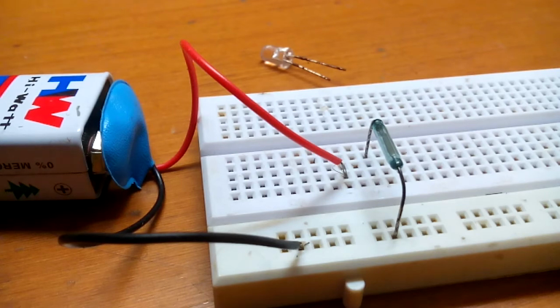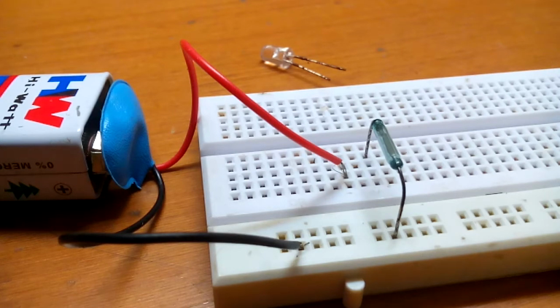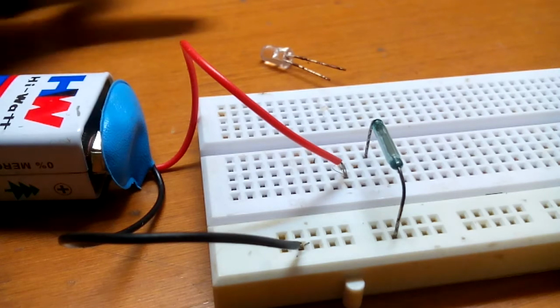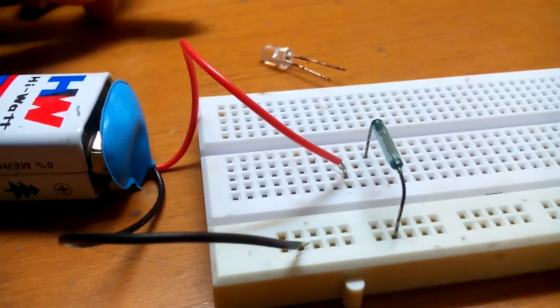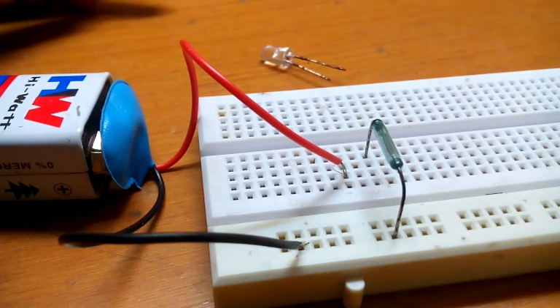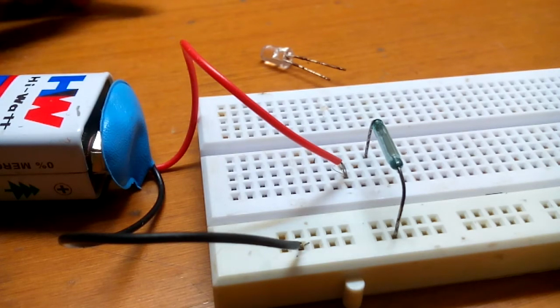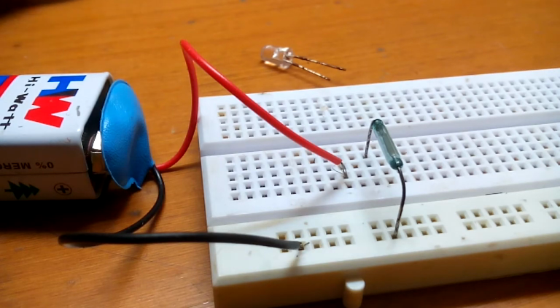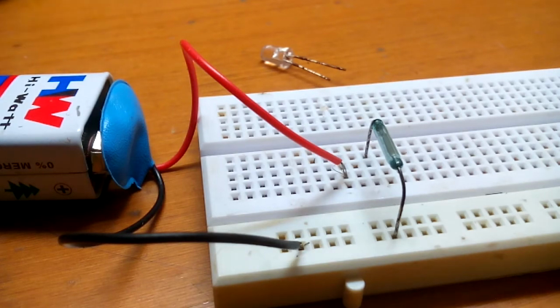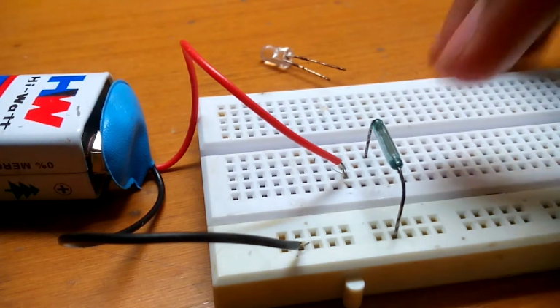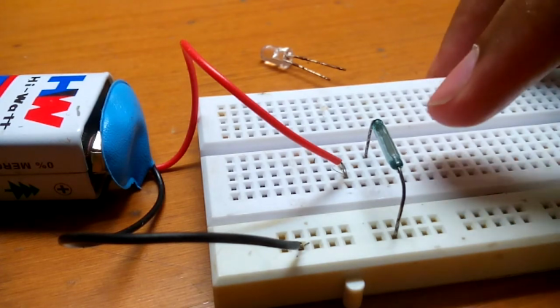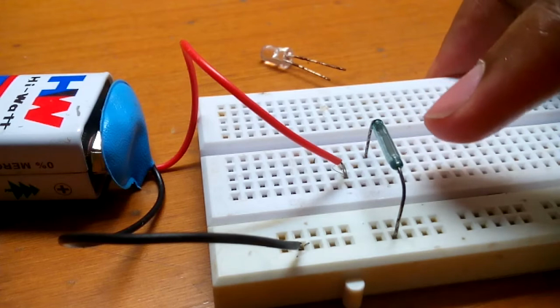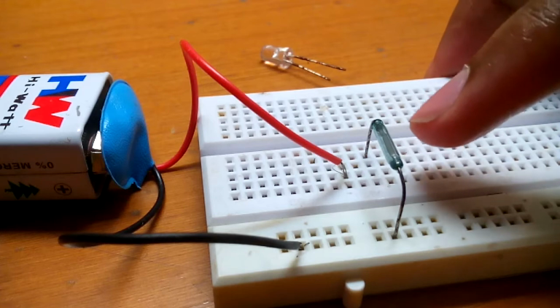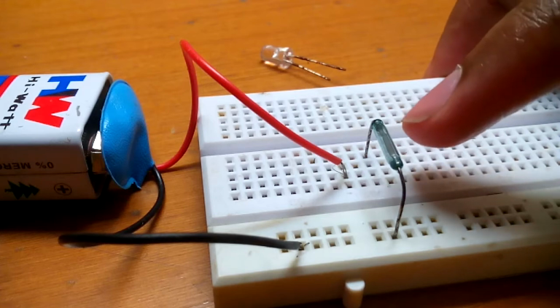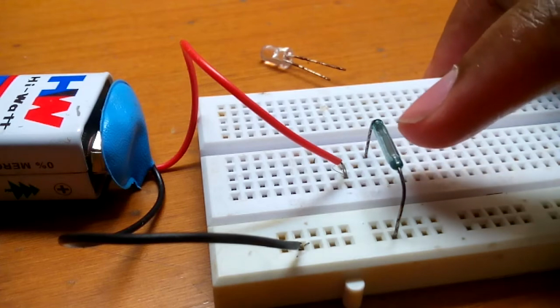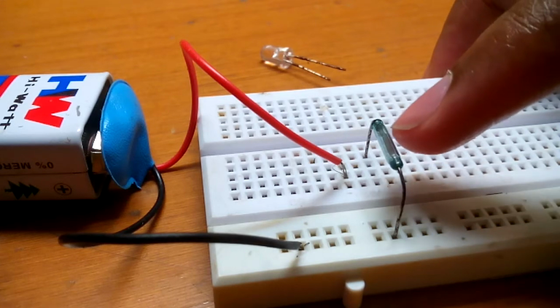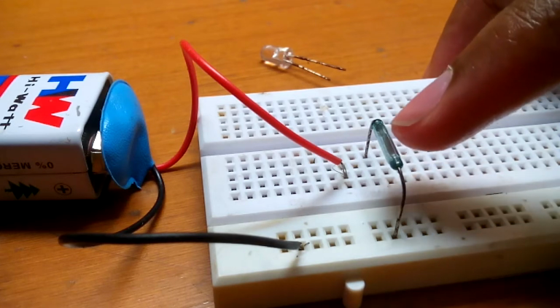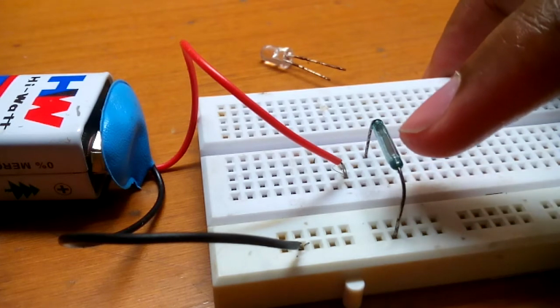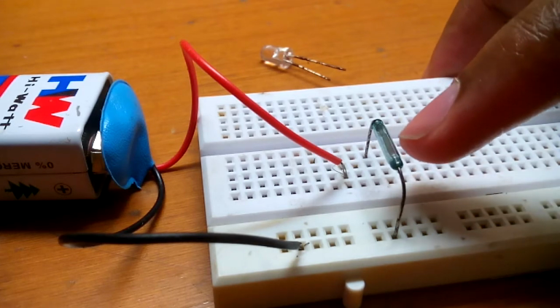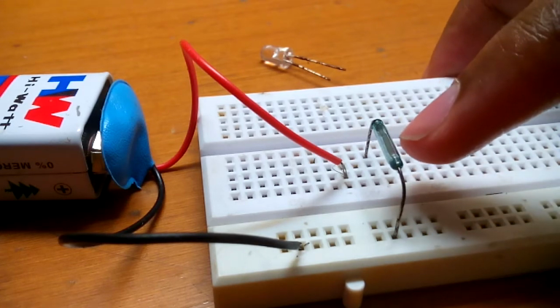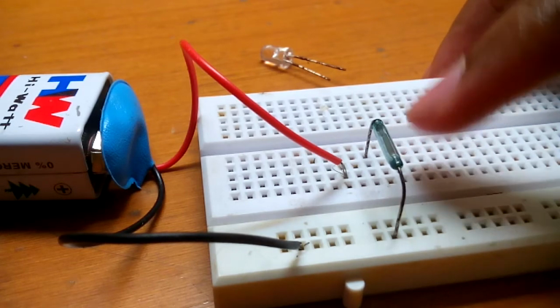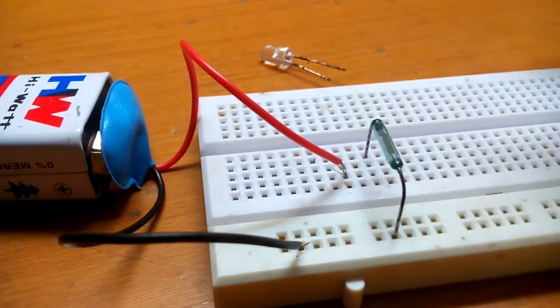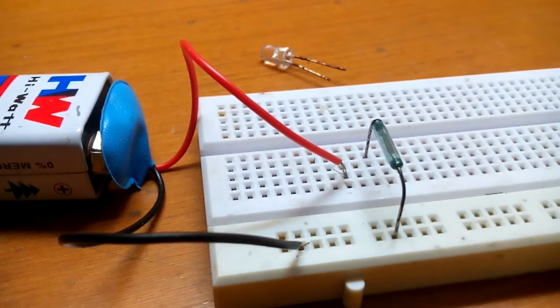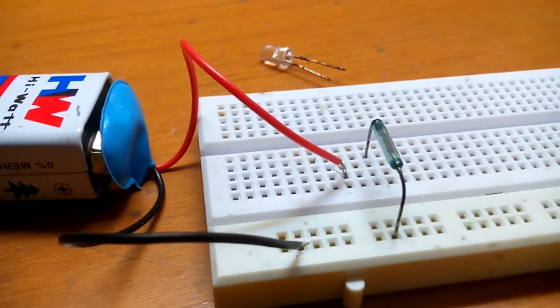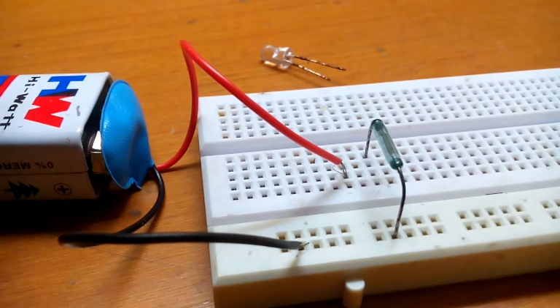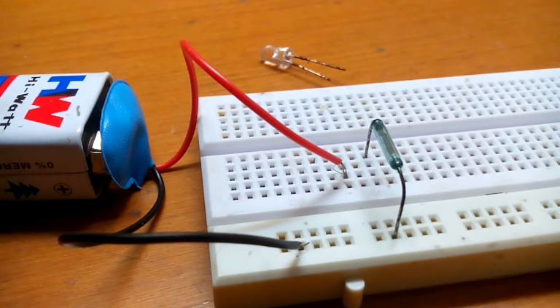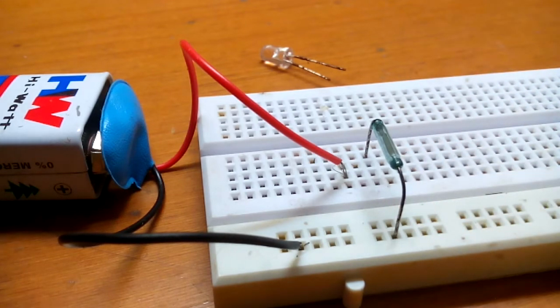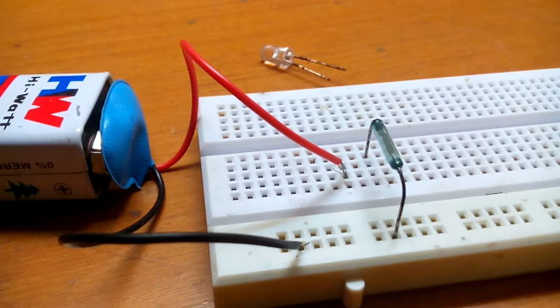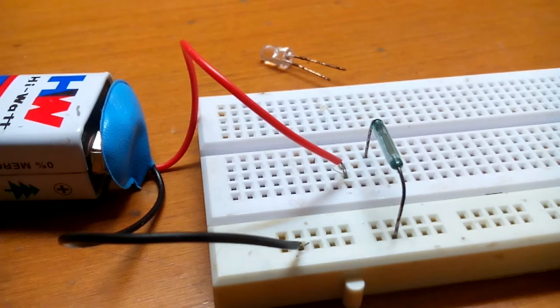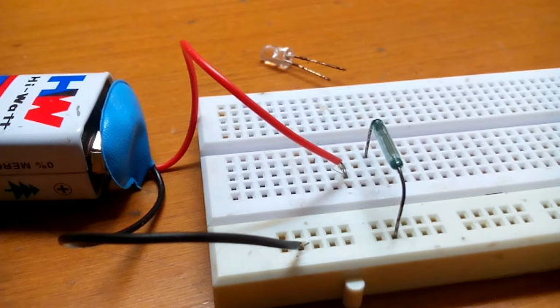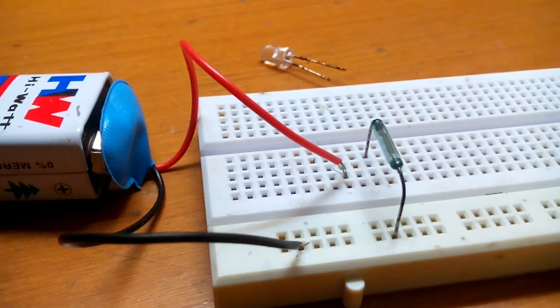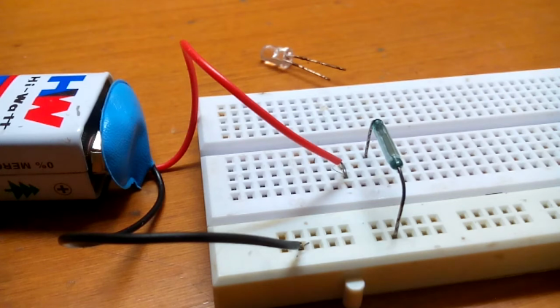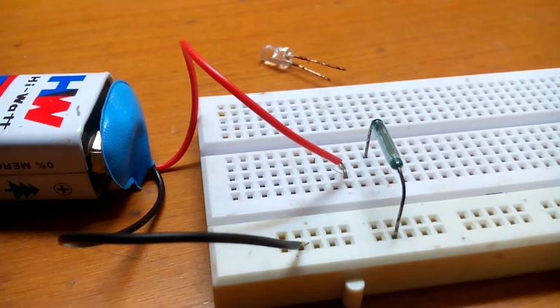All you need is a LED, a reed switch — this is a reed switch which I have put on the breadboard — a 9 volt battery, and of course a magnet.